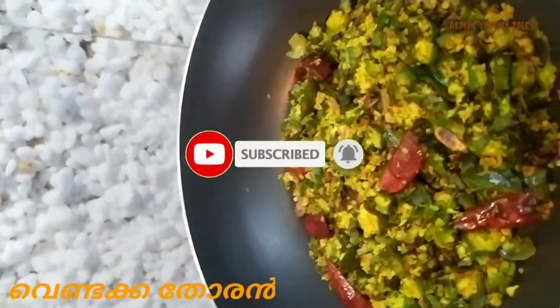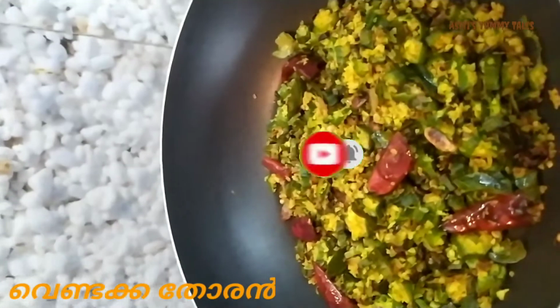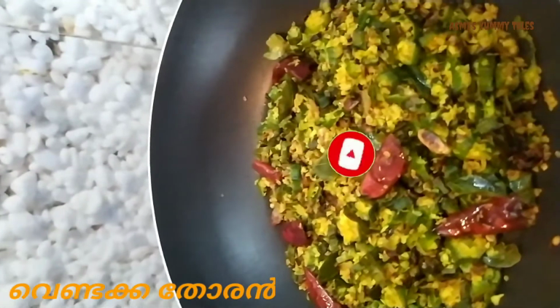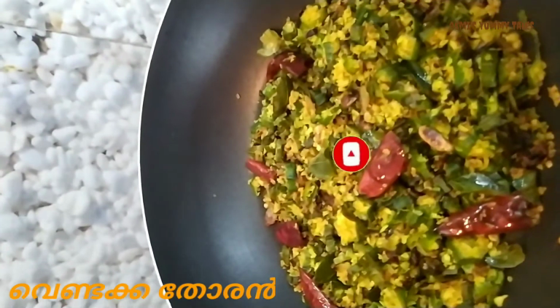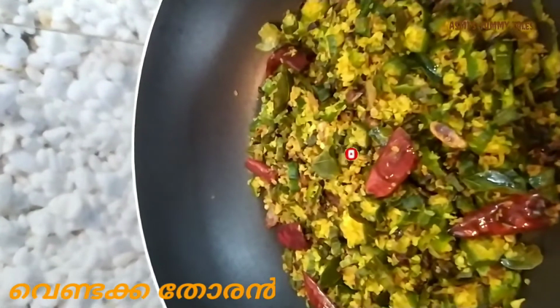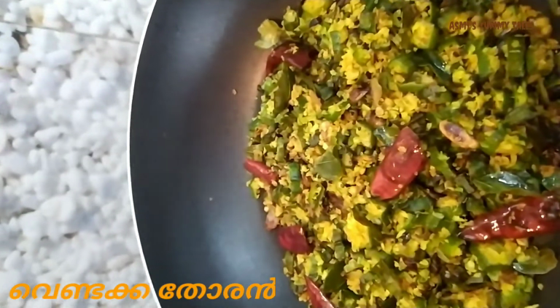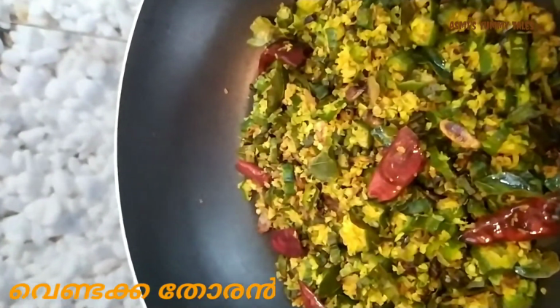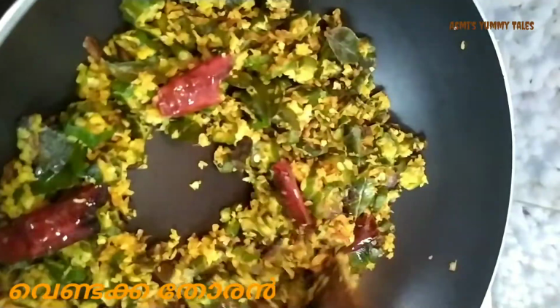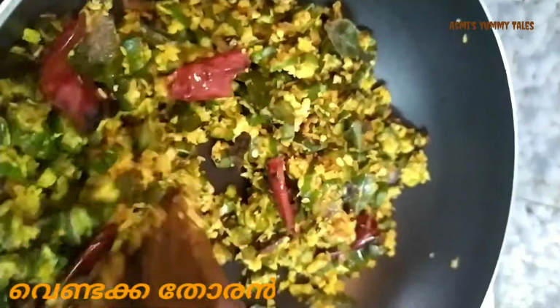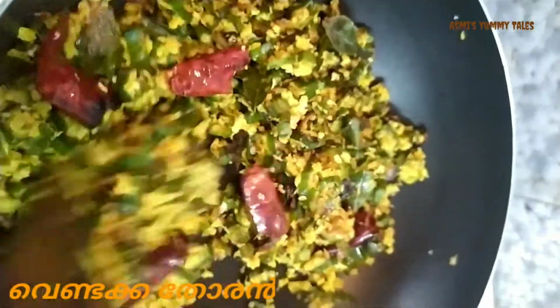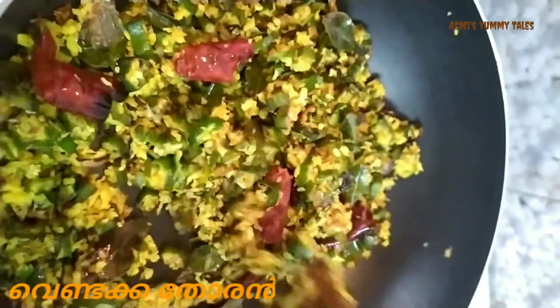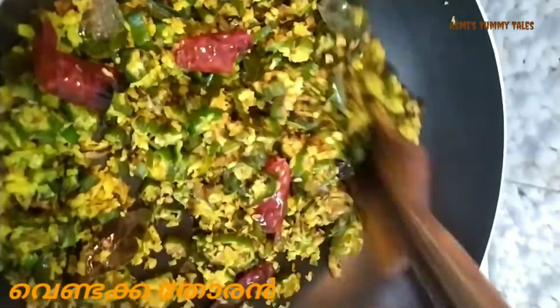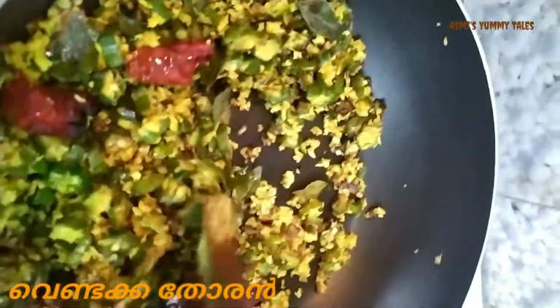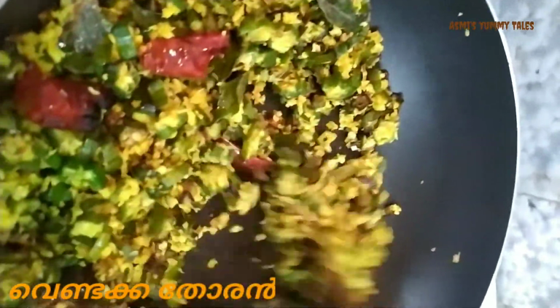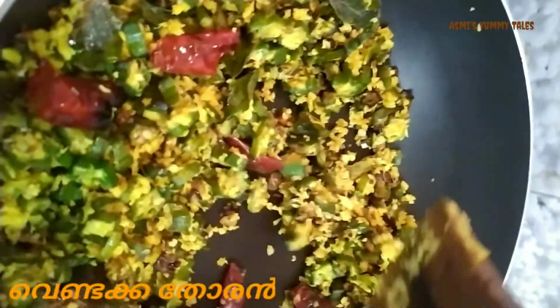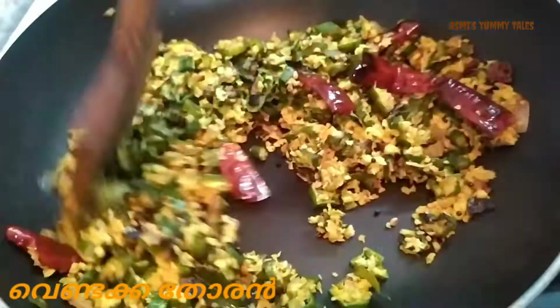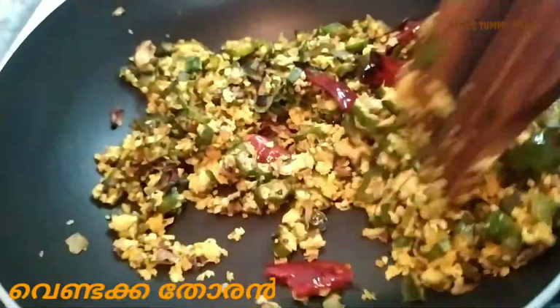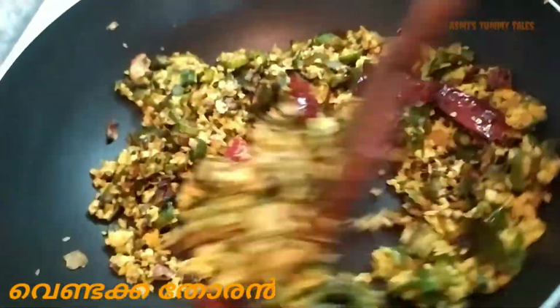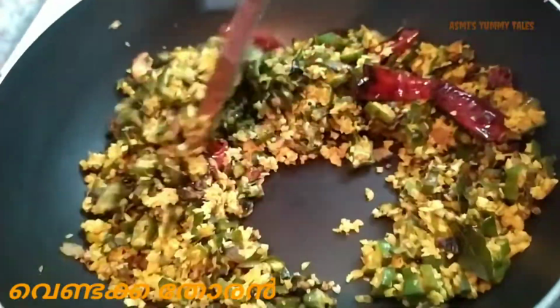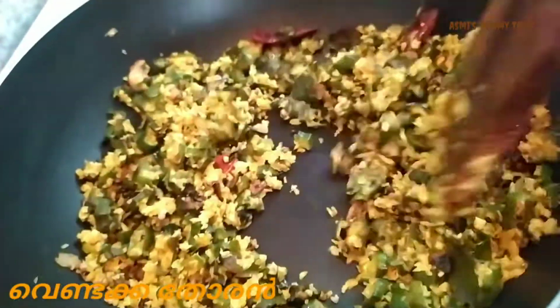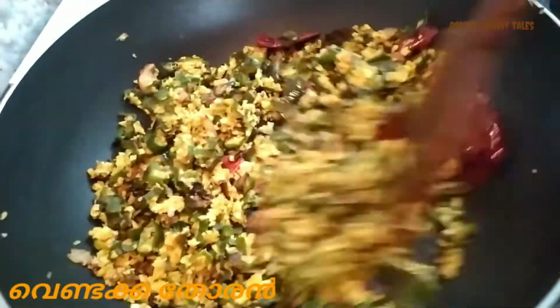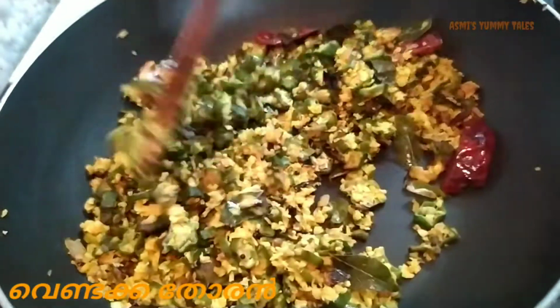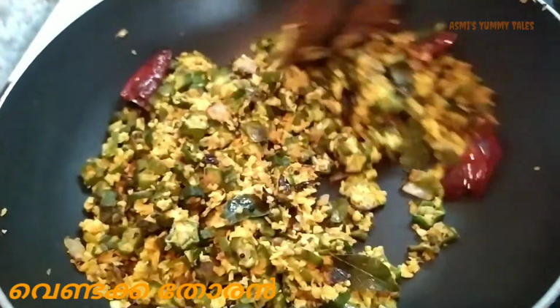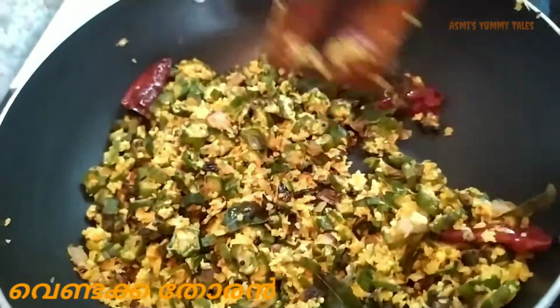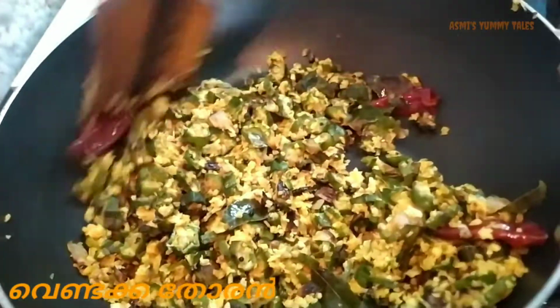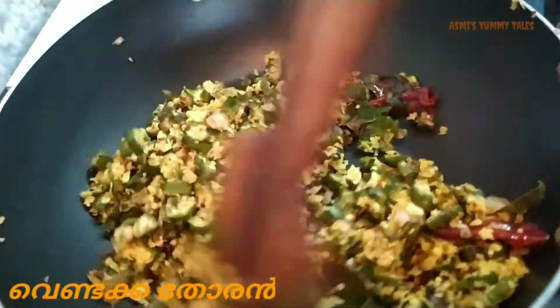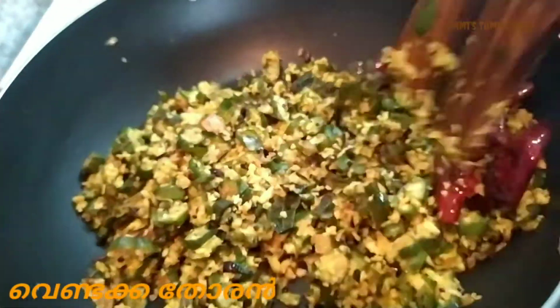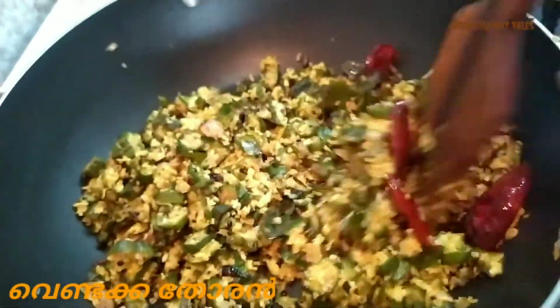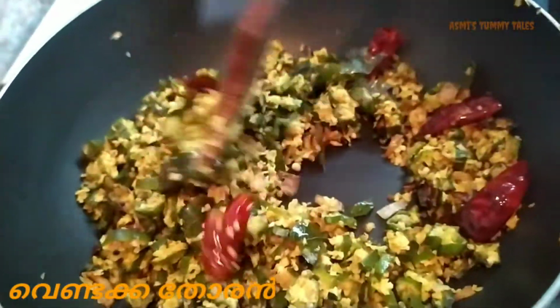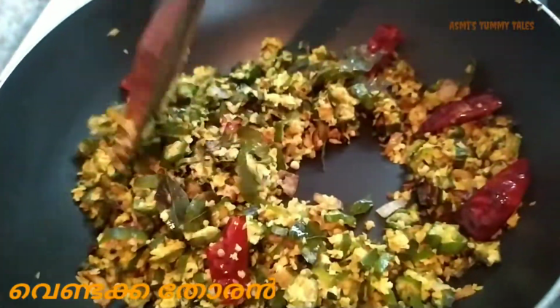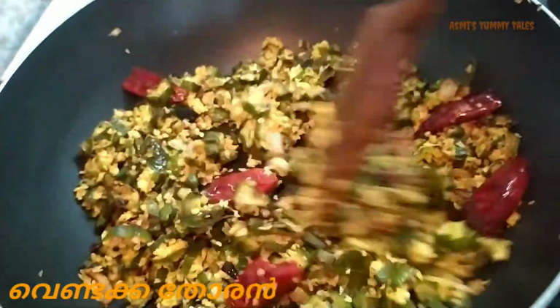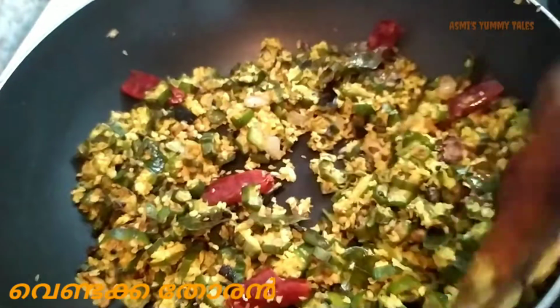This recipe is made Kerala style. It is very difficult, but this recipe is very good.